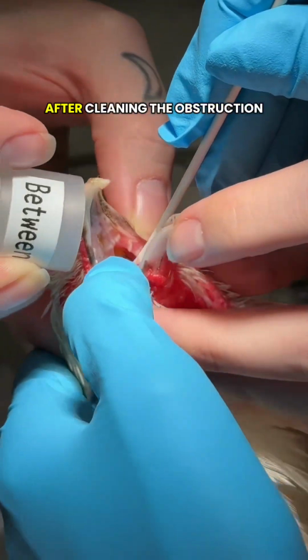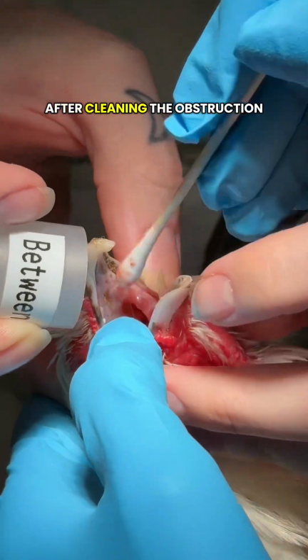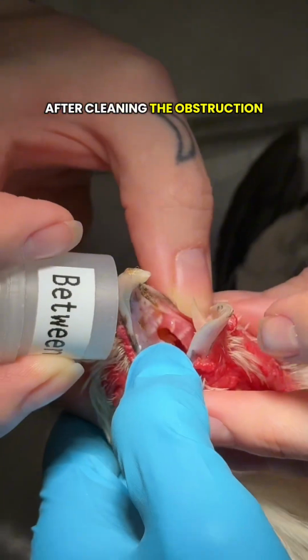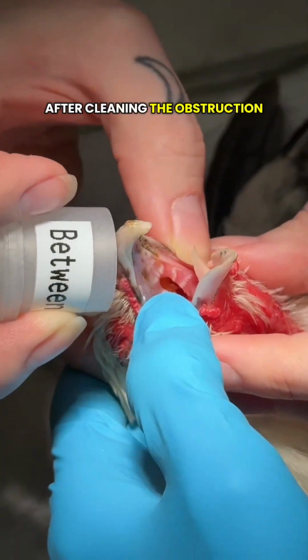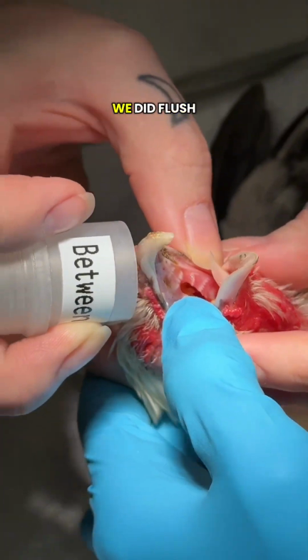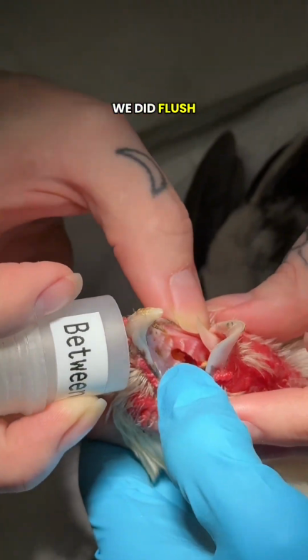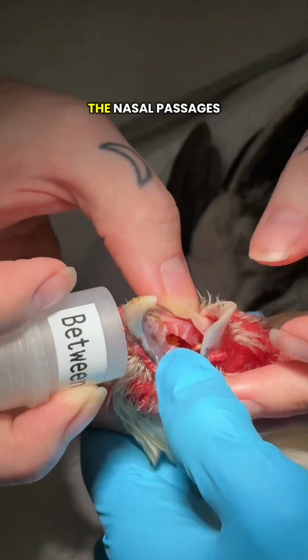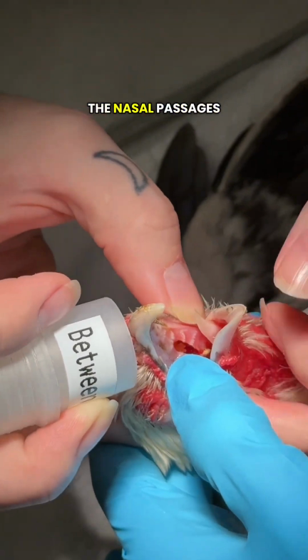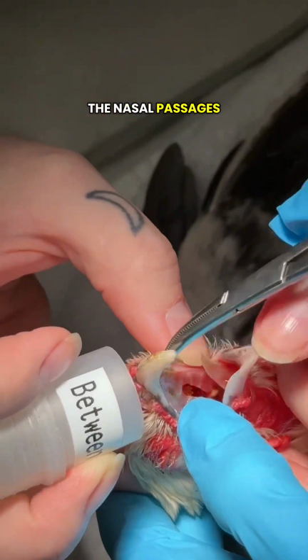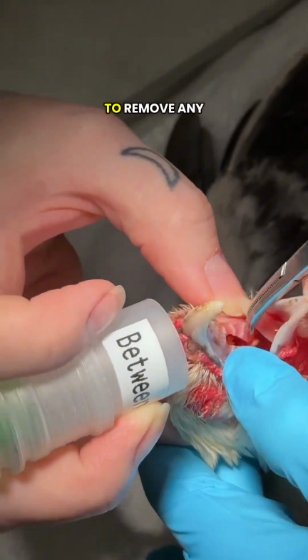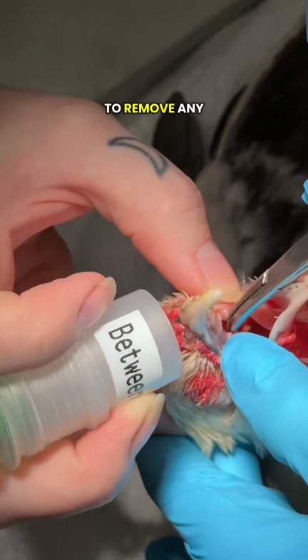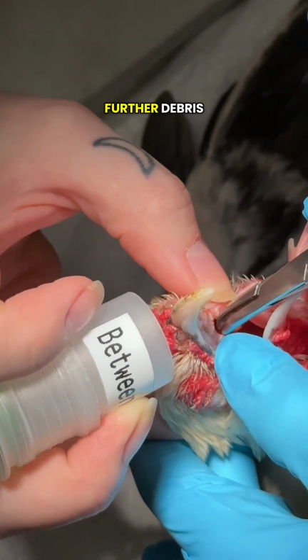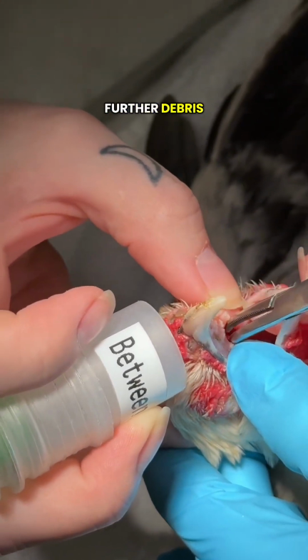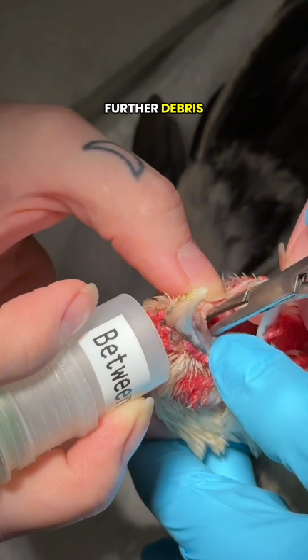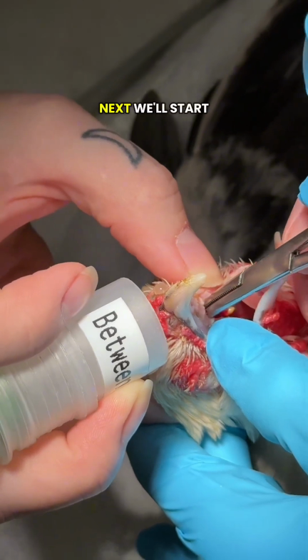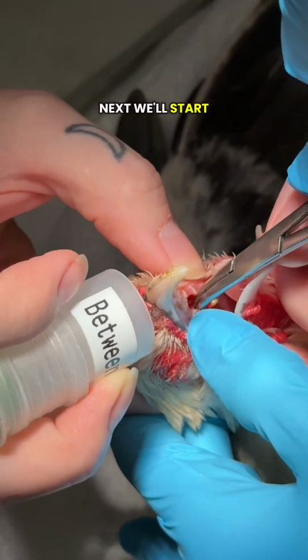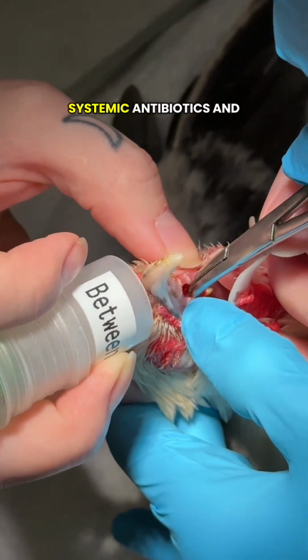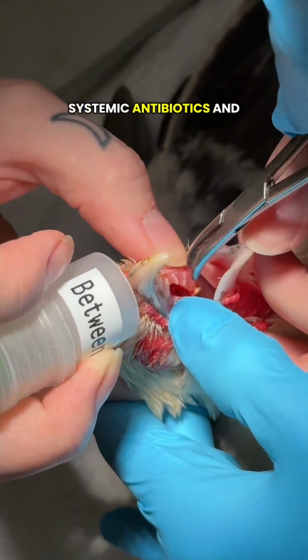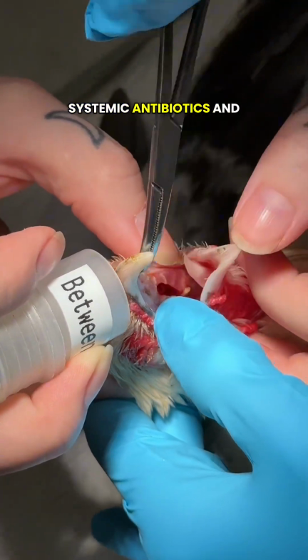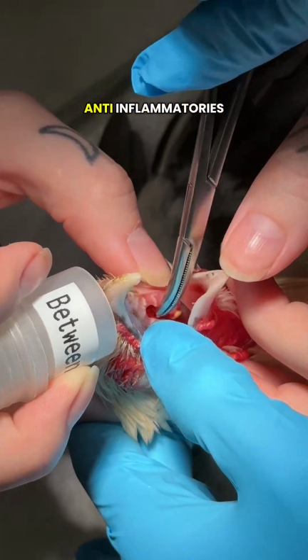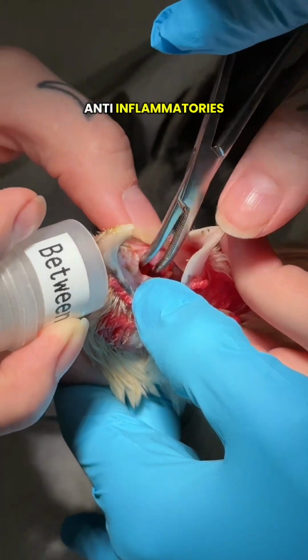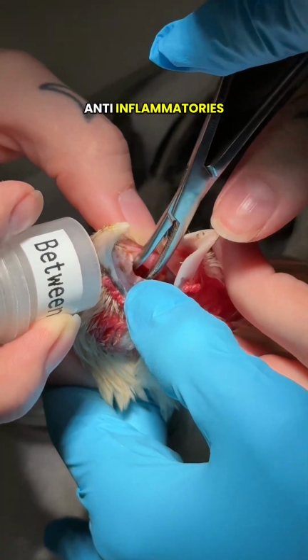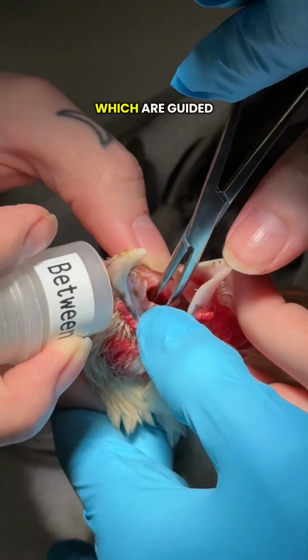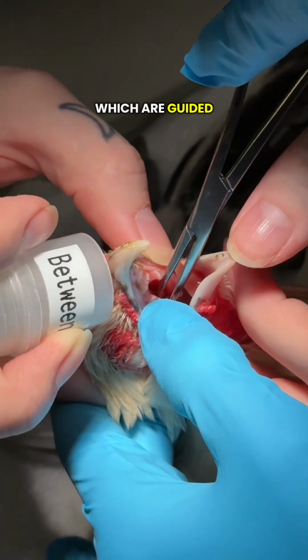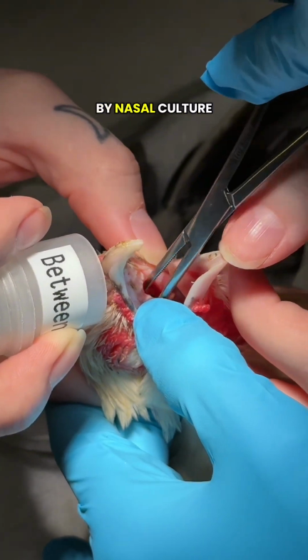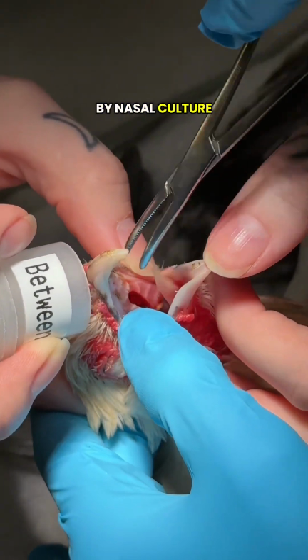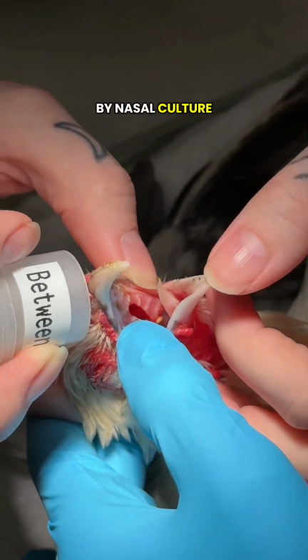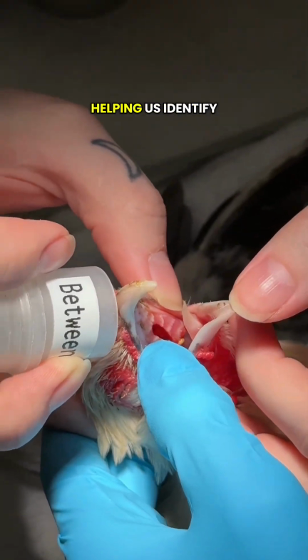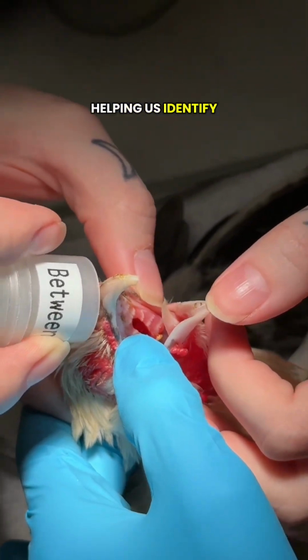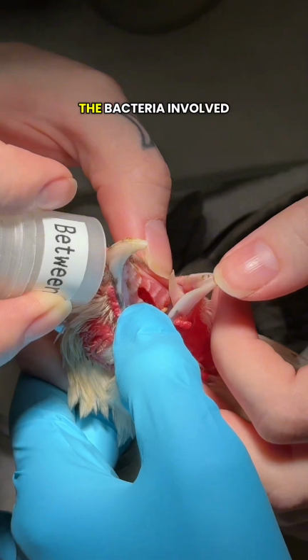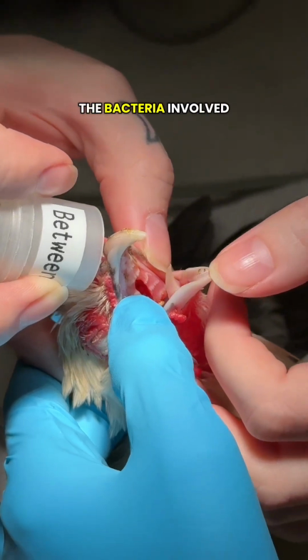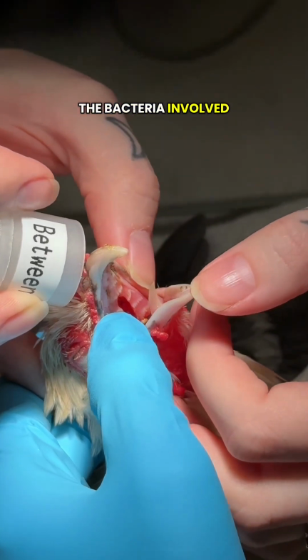After cleaning the obstruction, we flushed the nasal passages to remove any further debris. Next, we'll start systemic antibiotics and anti-inflammatories, which are guided by nasal culture, helping us identify the bacteria involved.